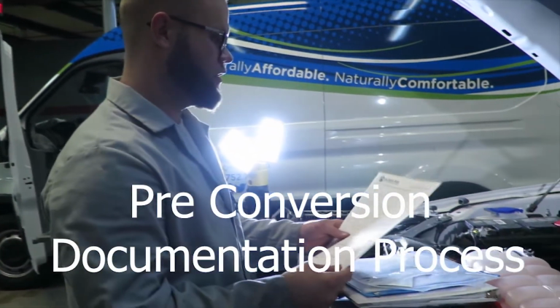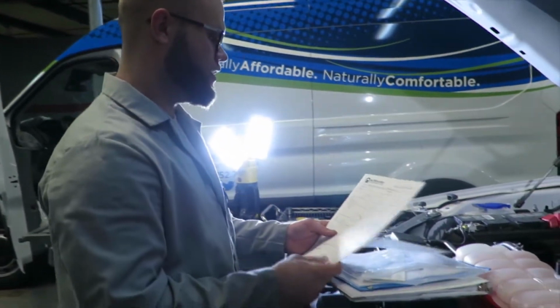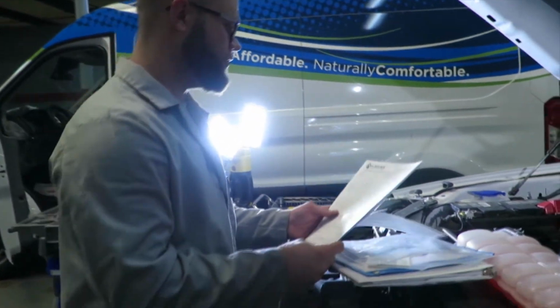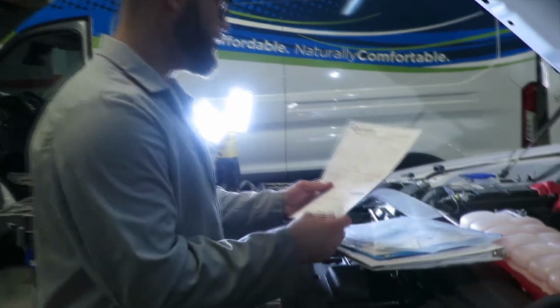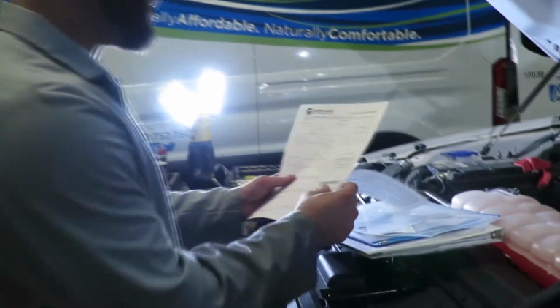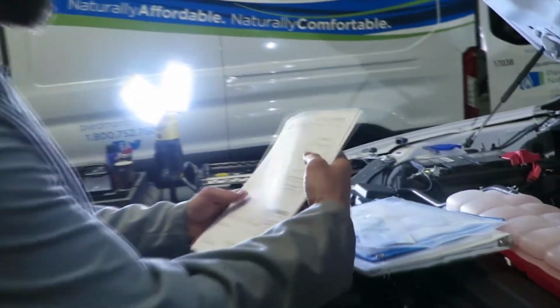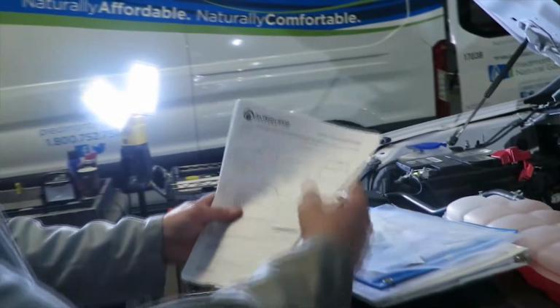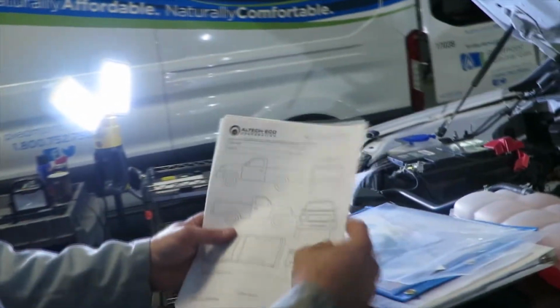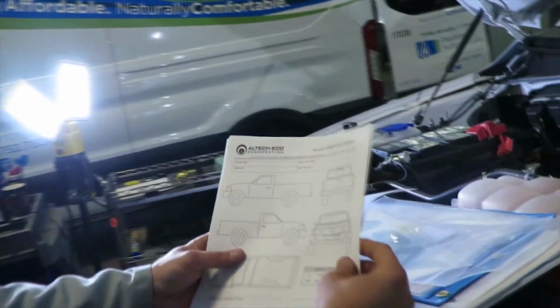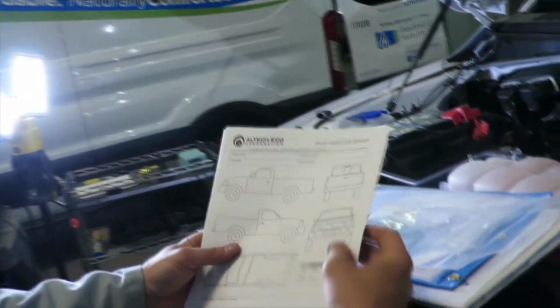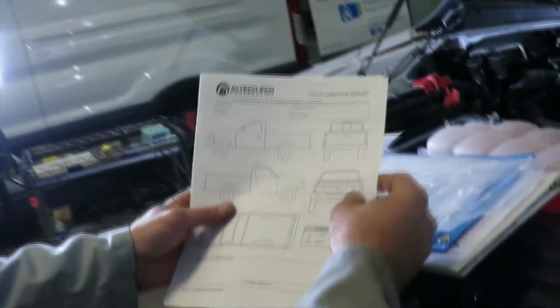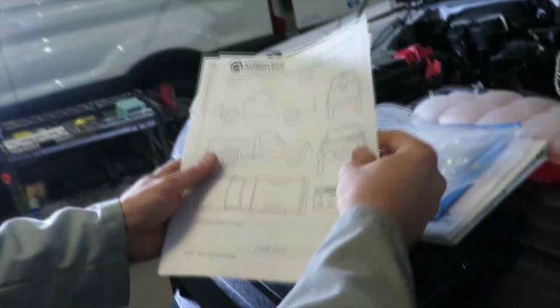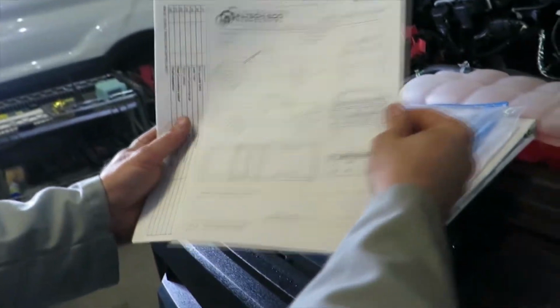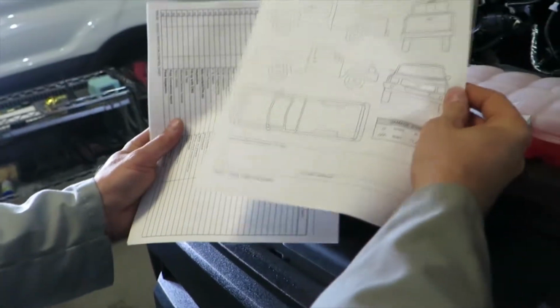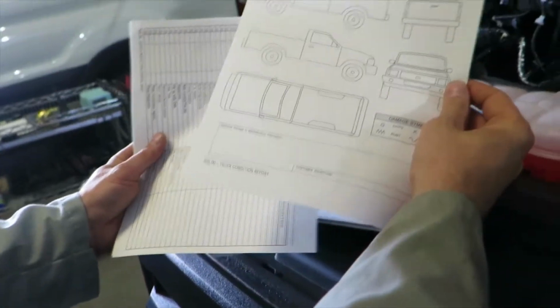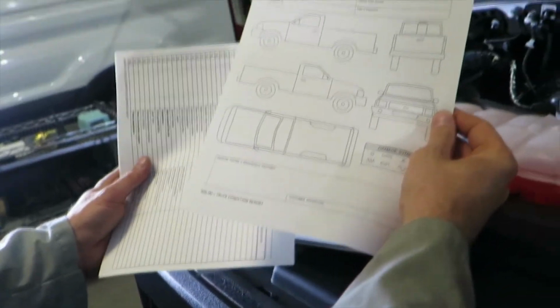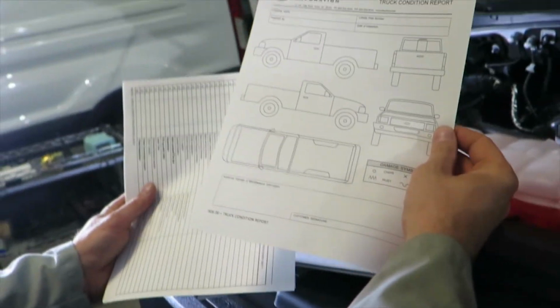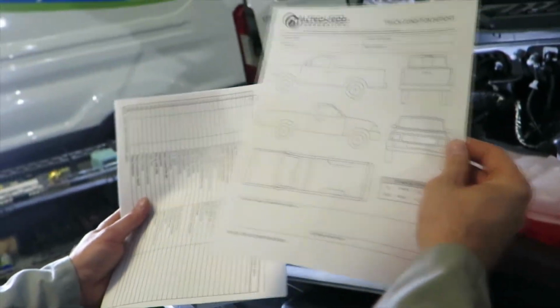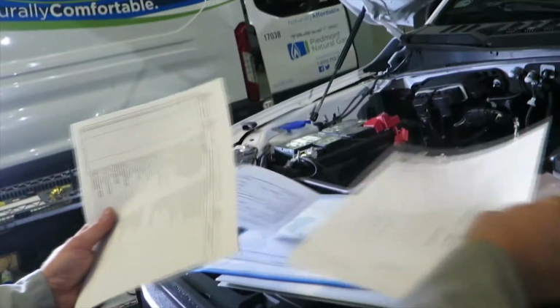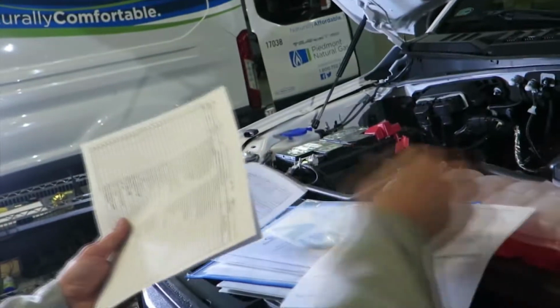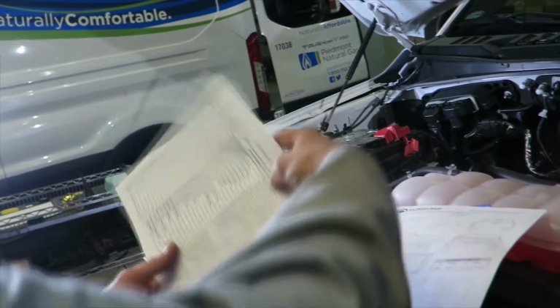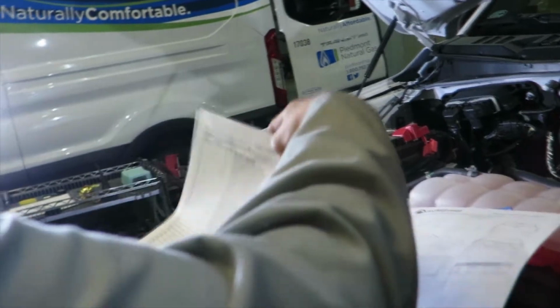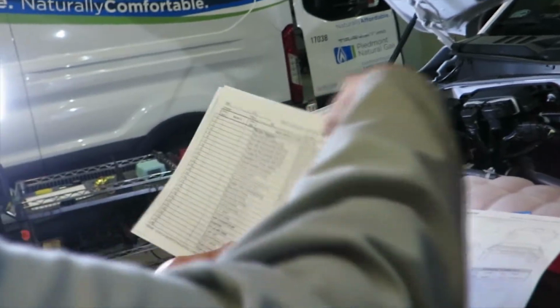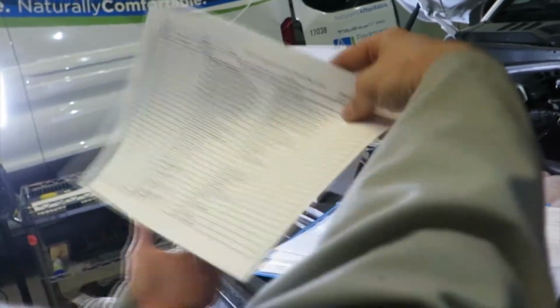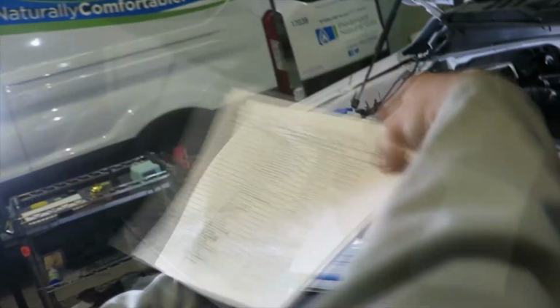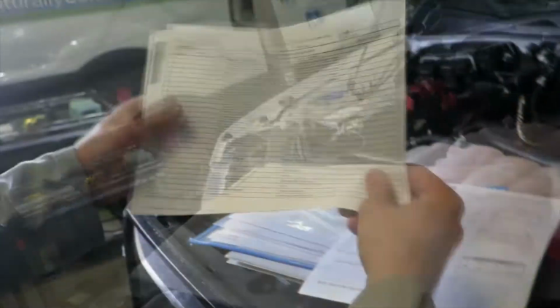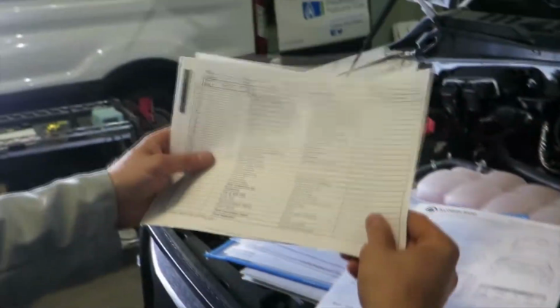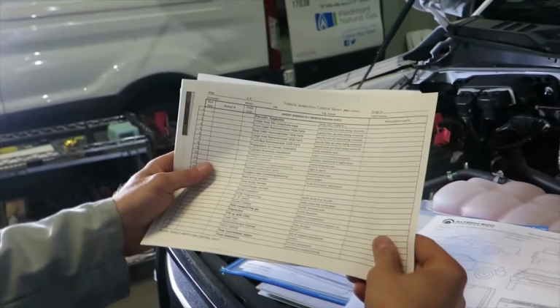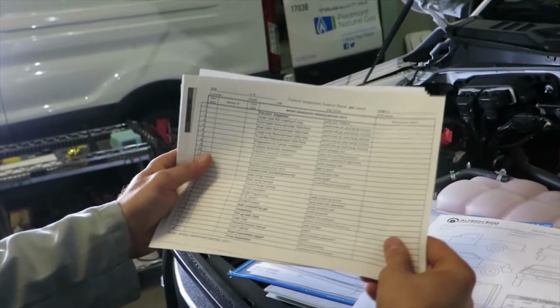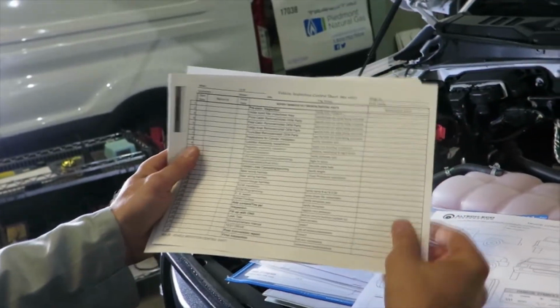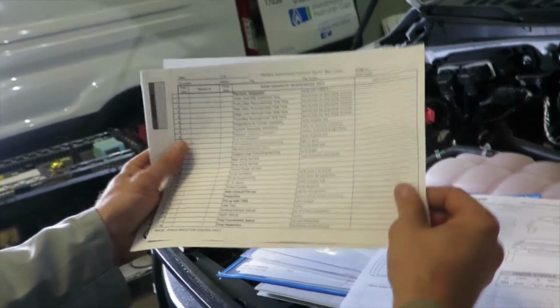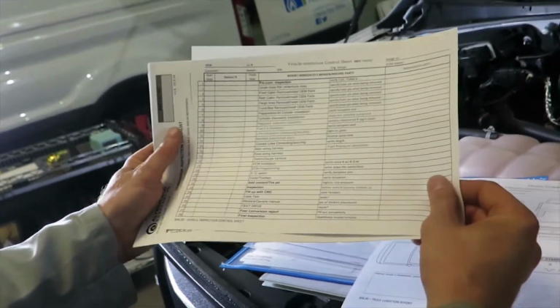You have a couple of forms that need to be filled out. The first form is the damage form, the truck condition report. Then there is the vehicle inspection control sheet, which will be filled out as we go with the conversion.